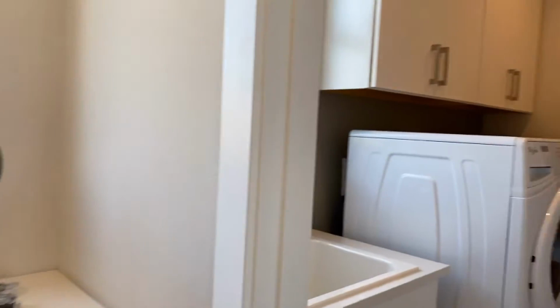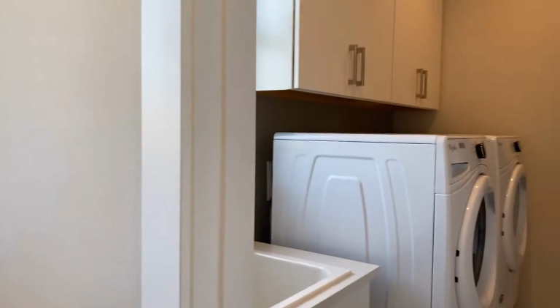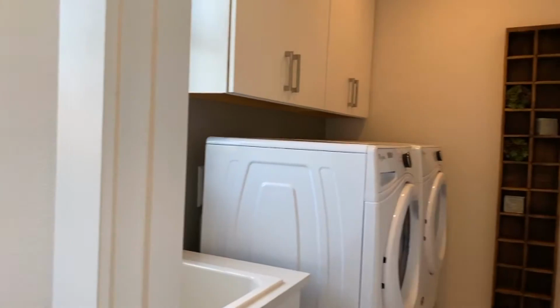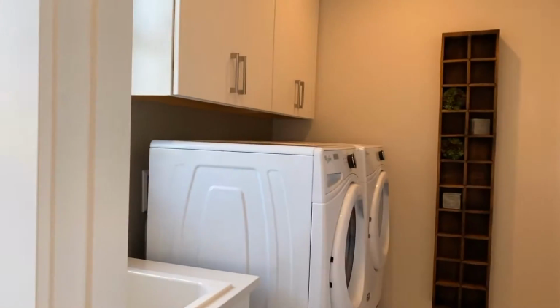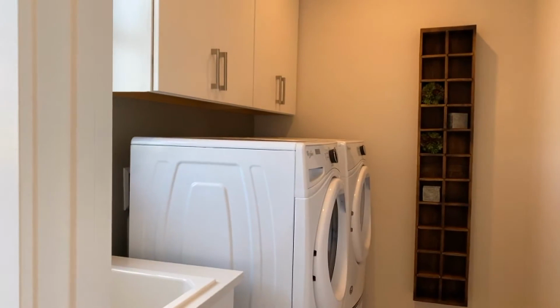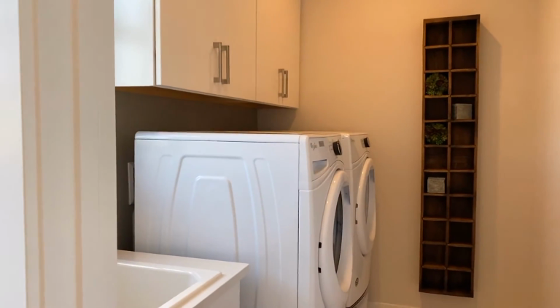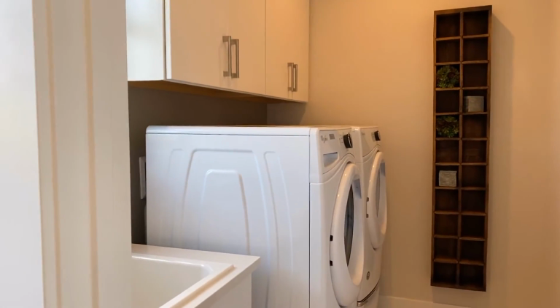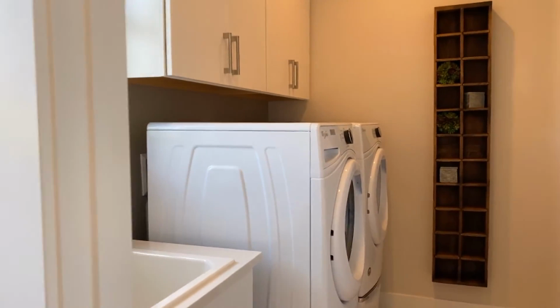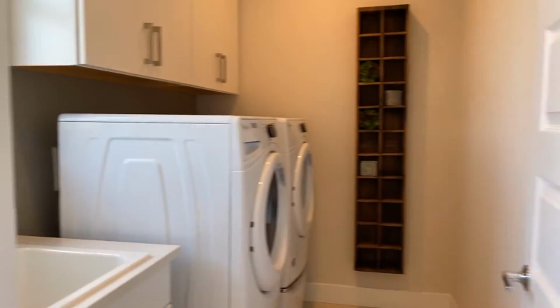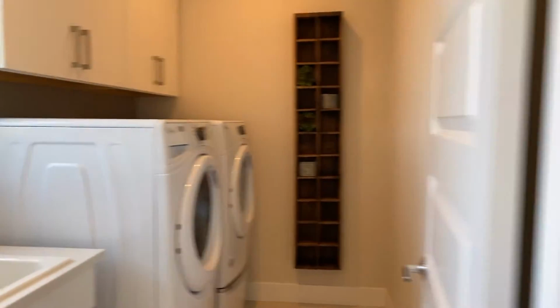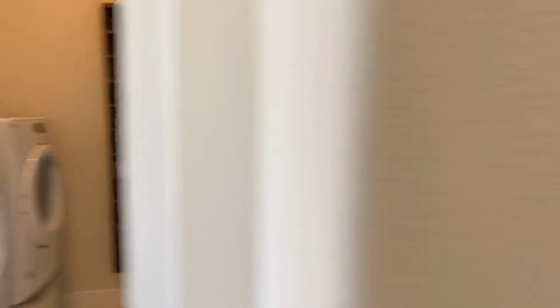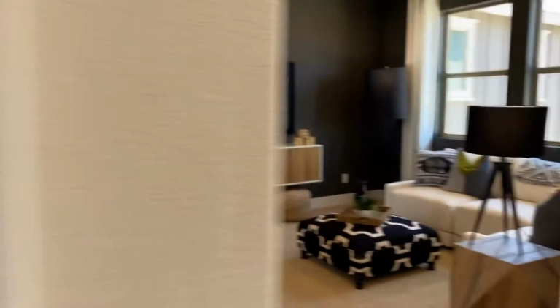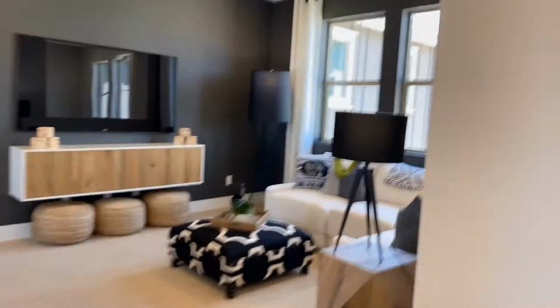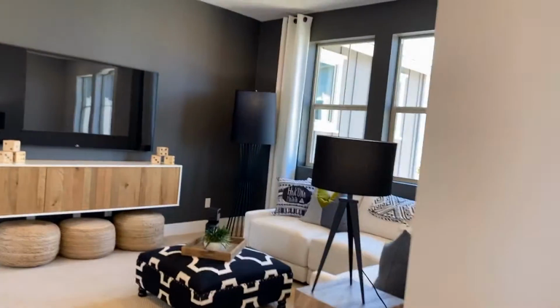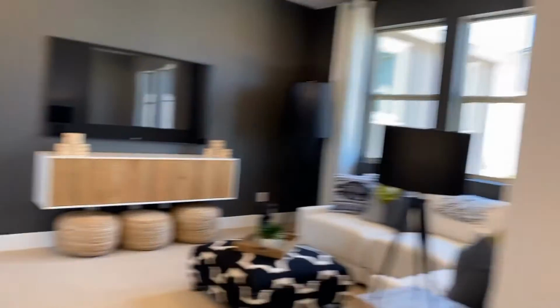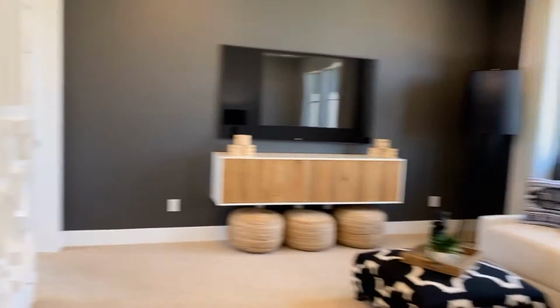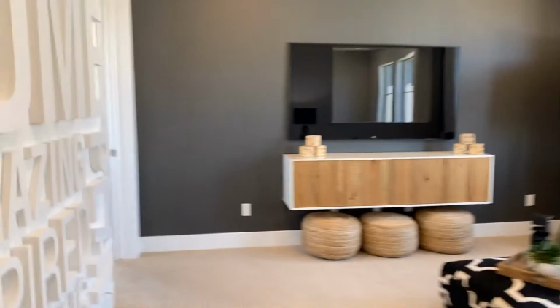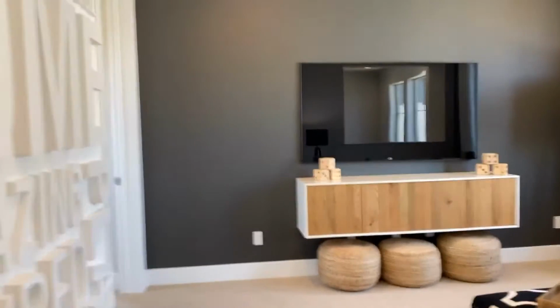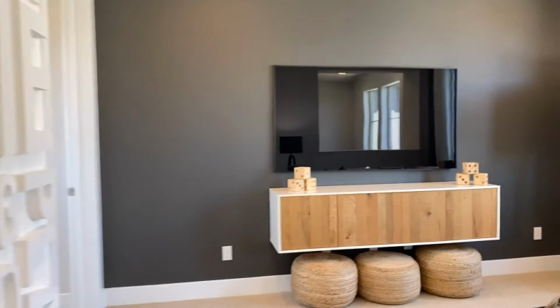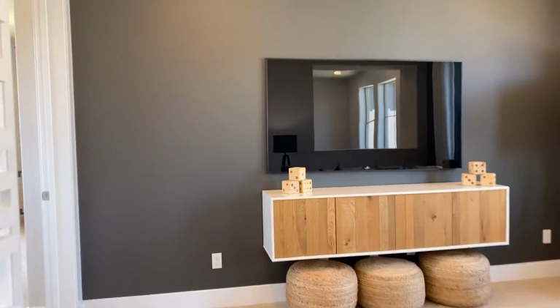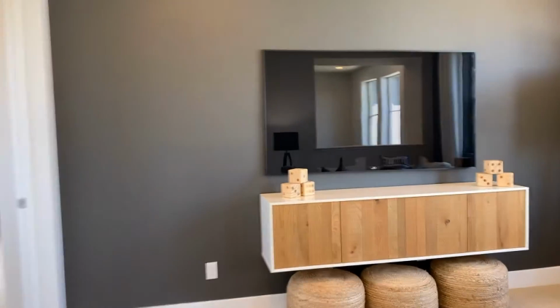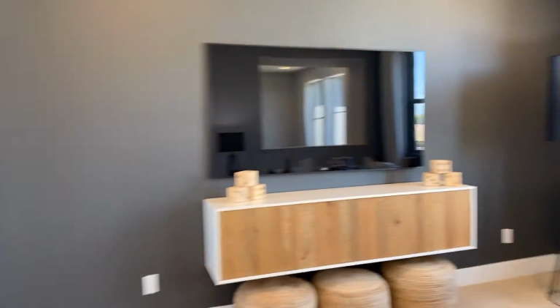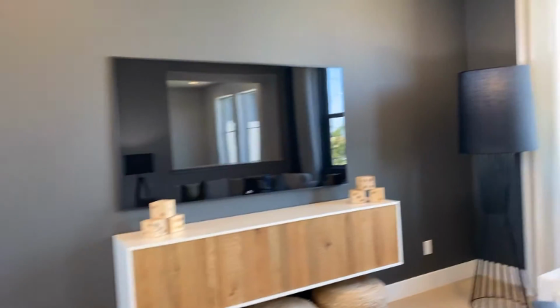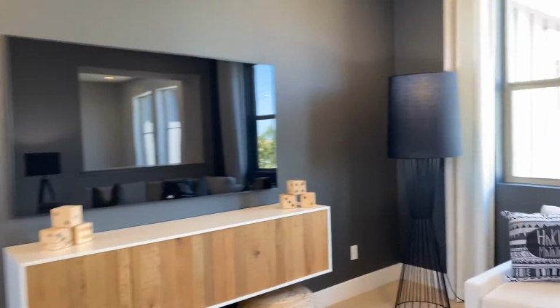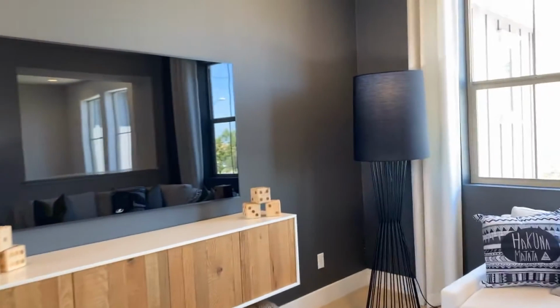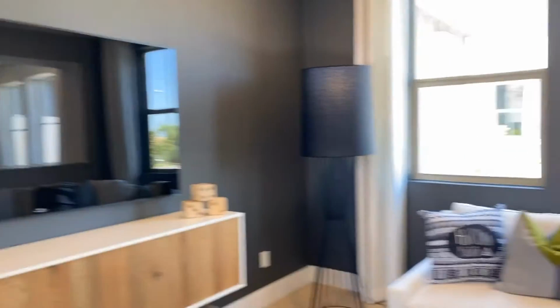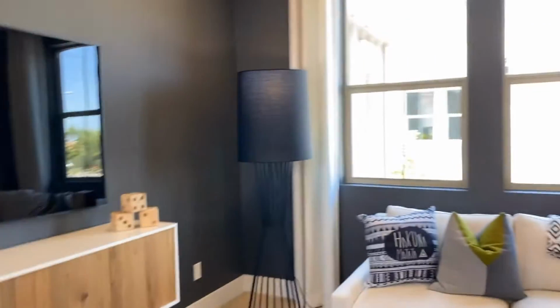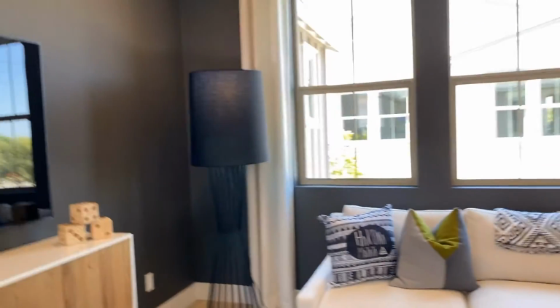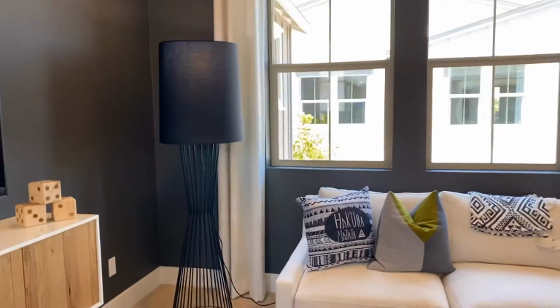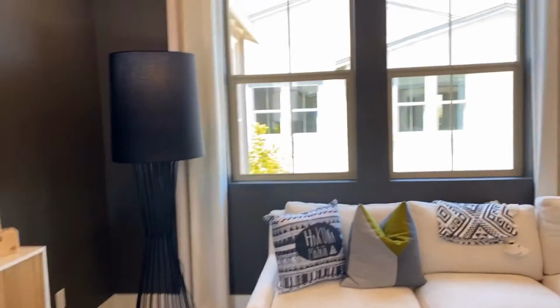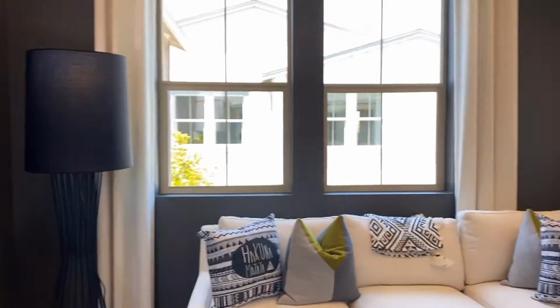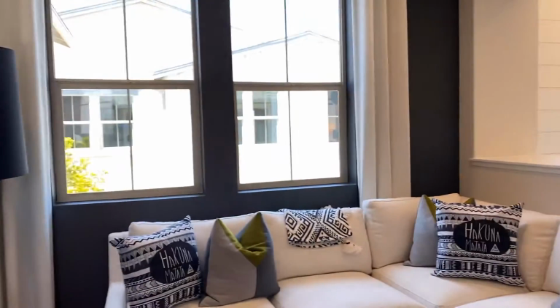Laundry is right here — you don't have to go downstairs. And look at this nice little den.